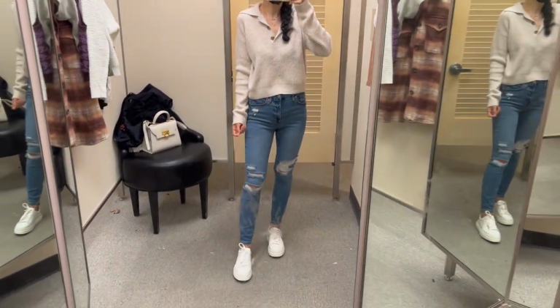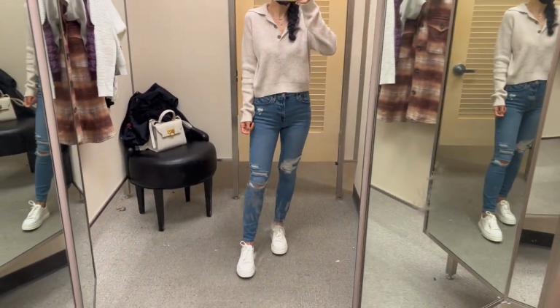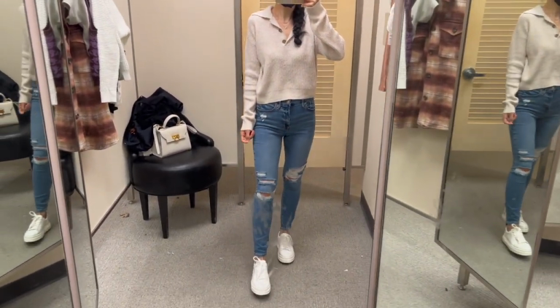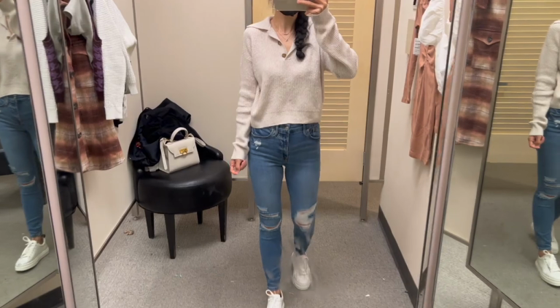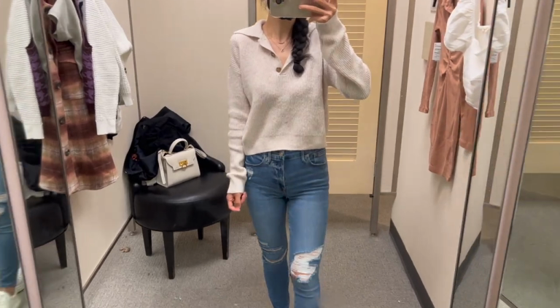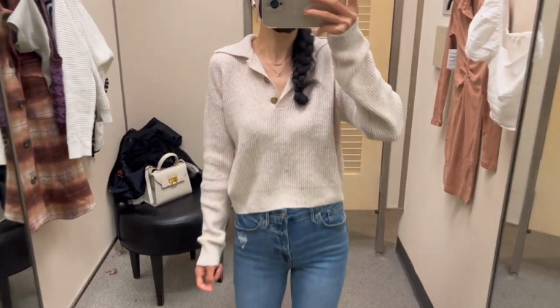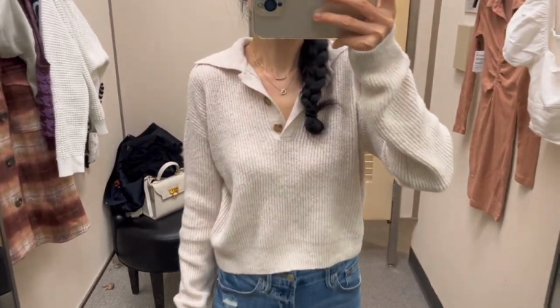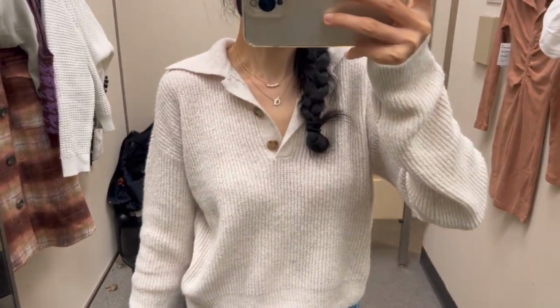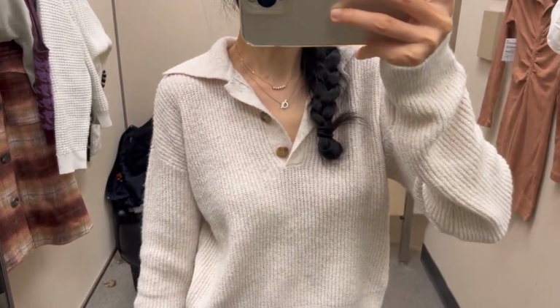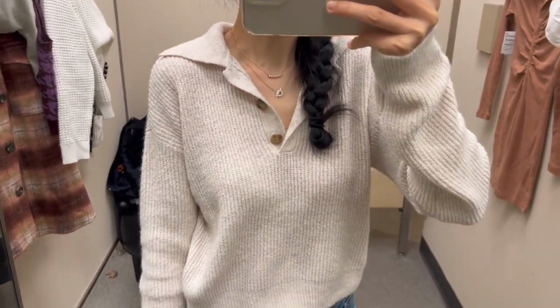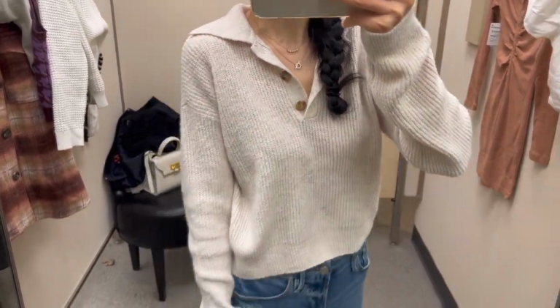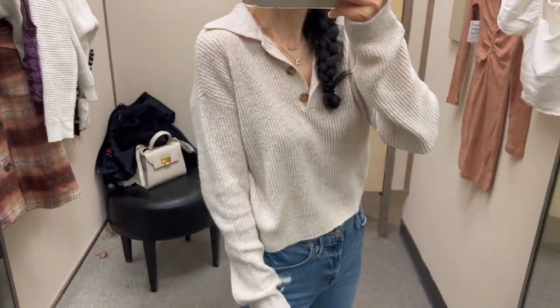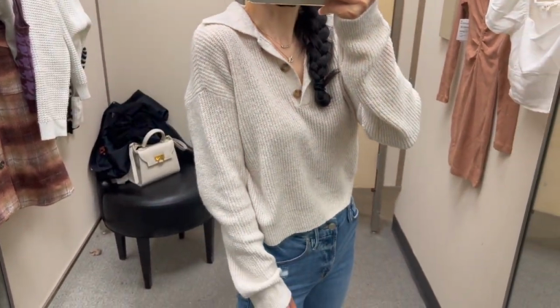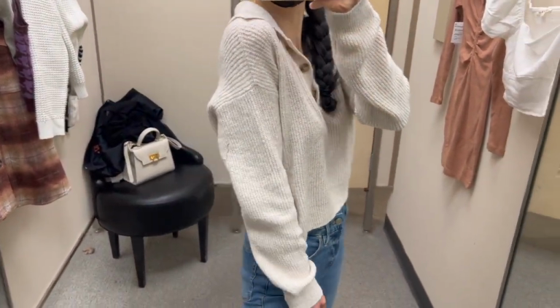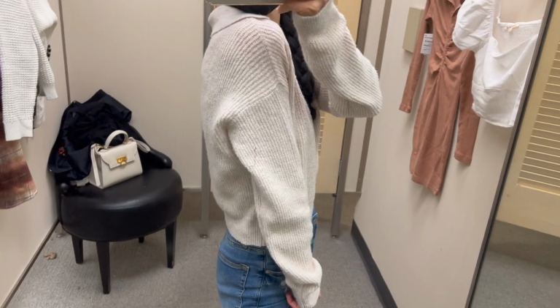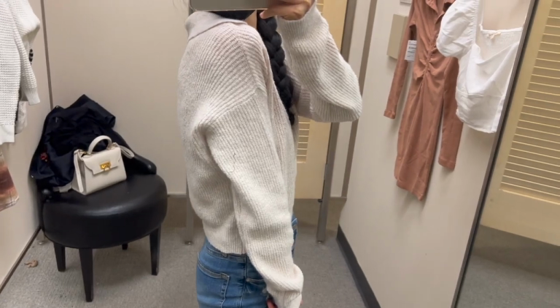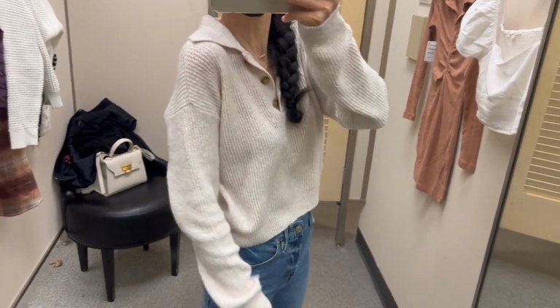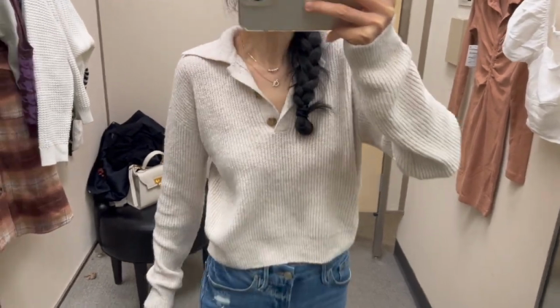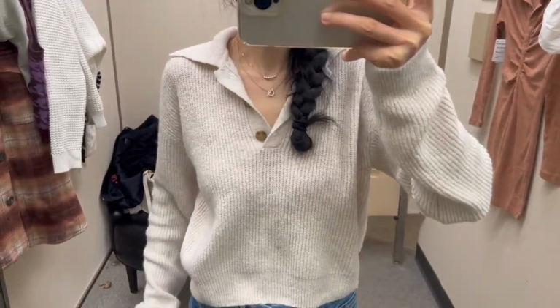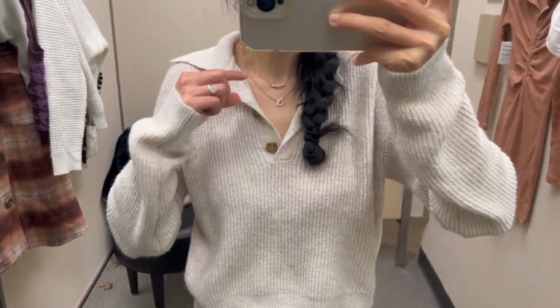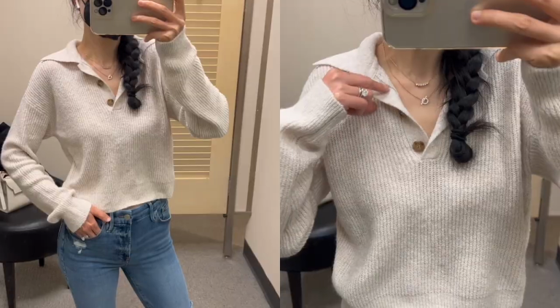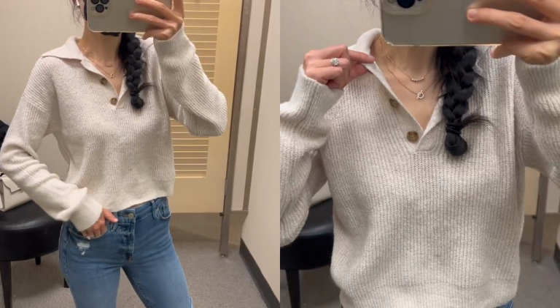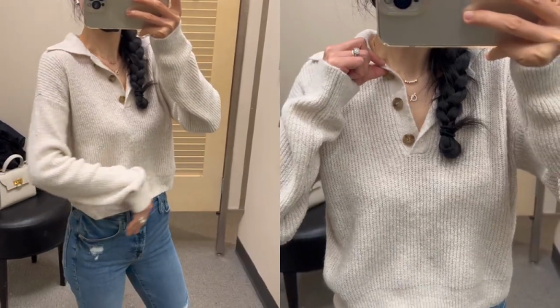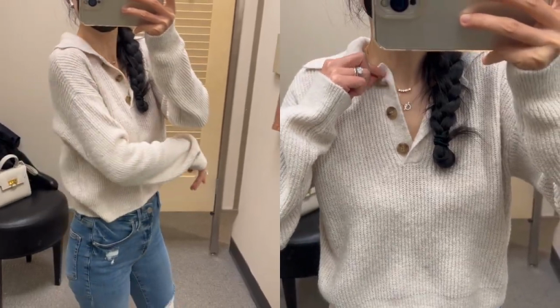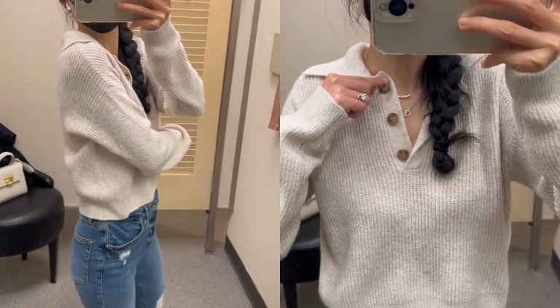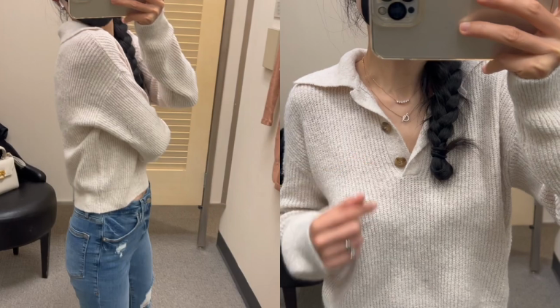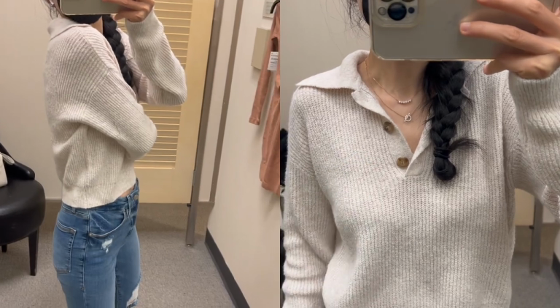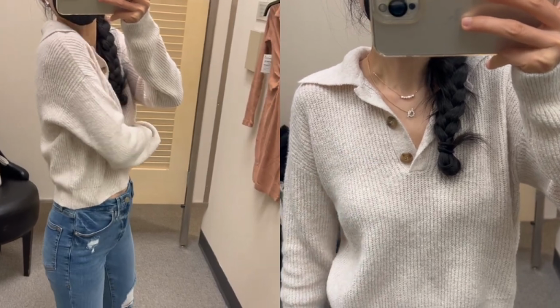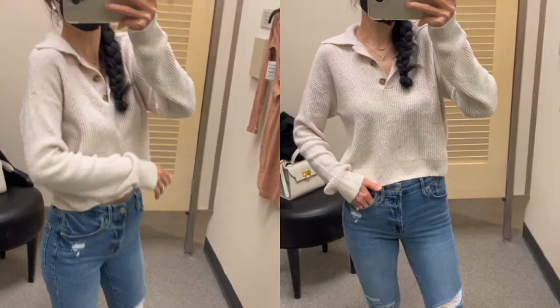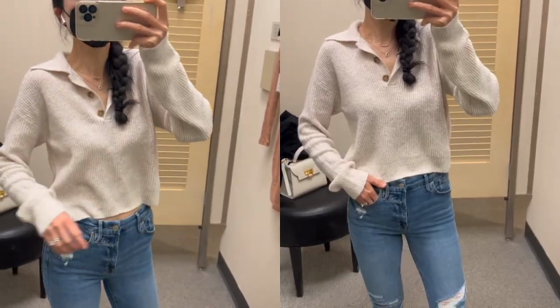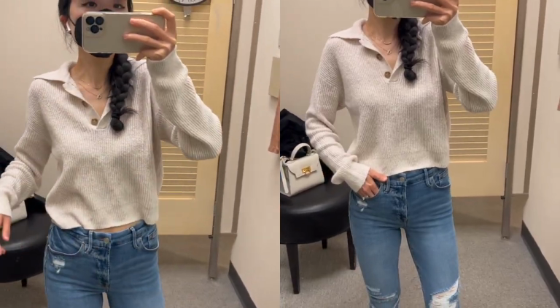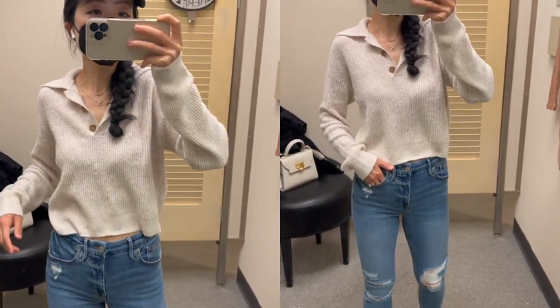It's also available in a couple of other colors — this beige color and another gray color are both really pretty. It's a piece you can wear alone or layer it with other pieces.